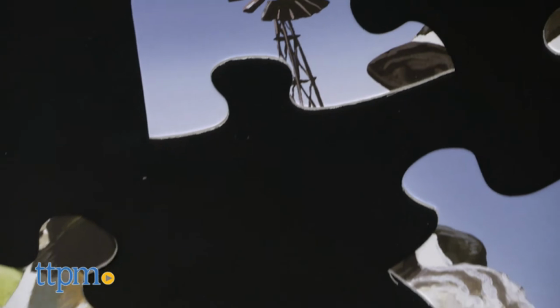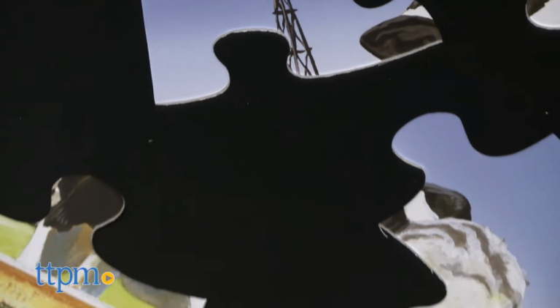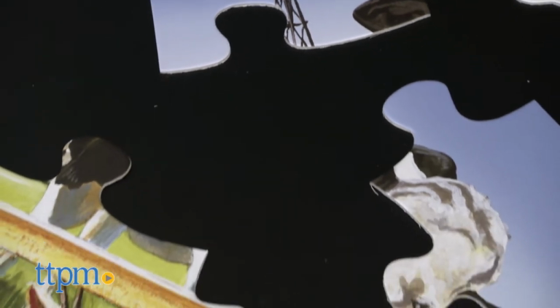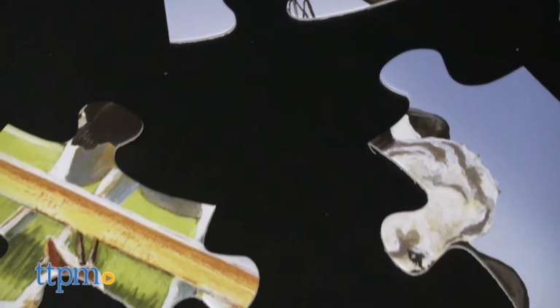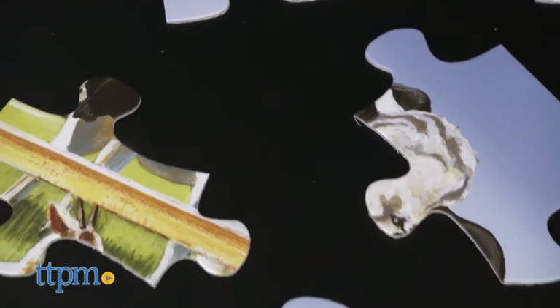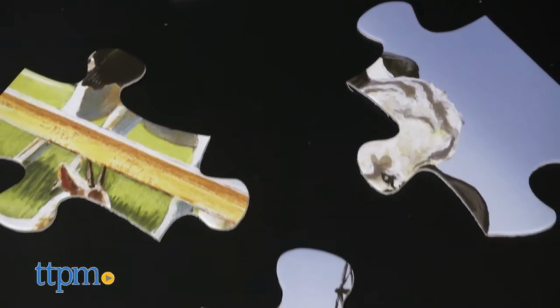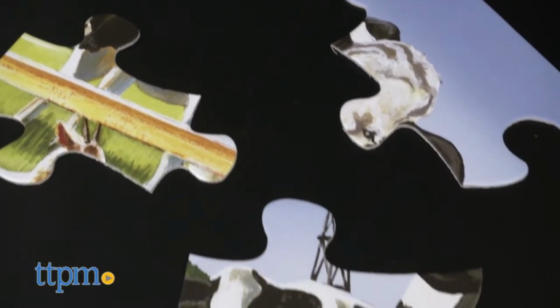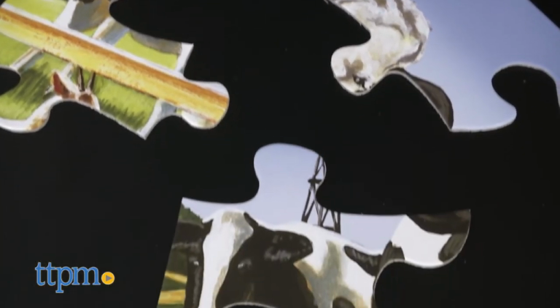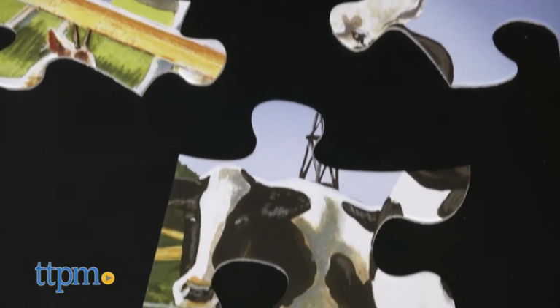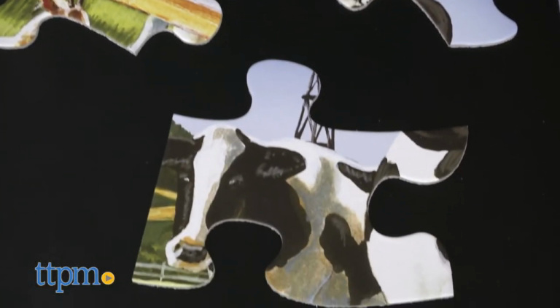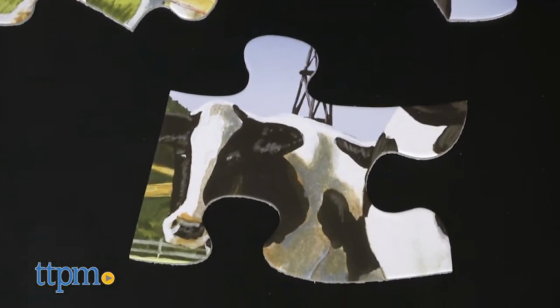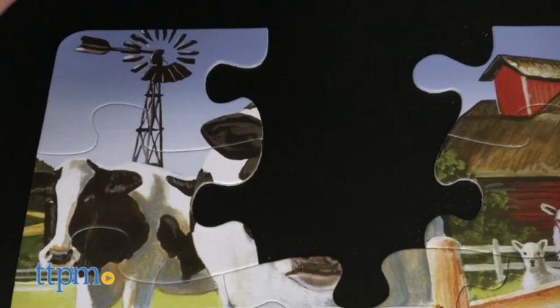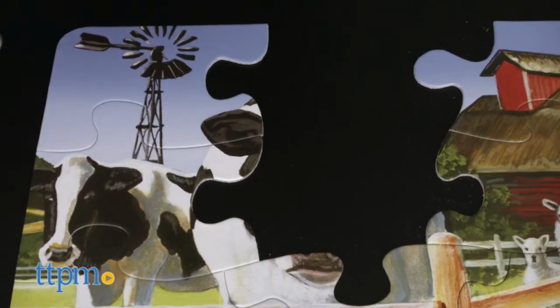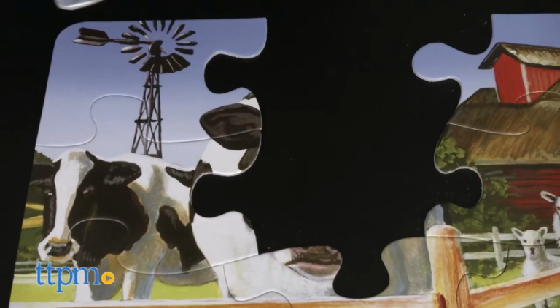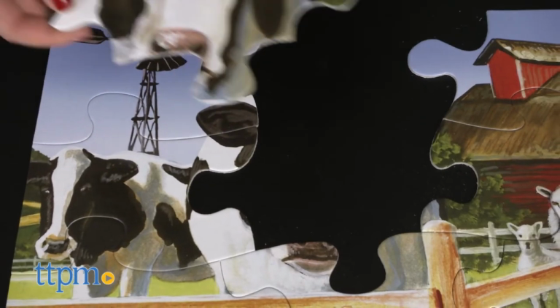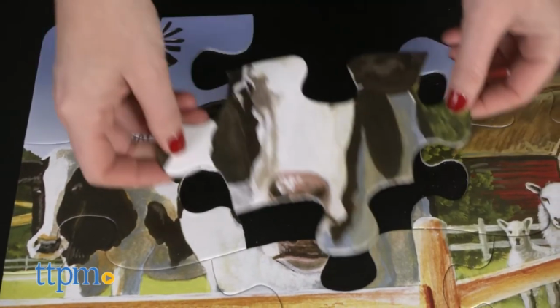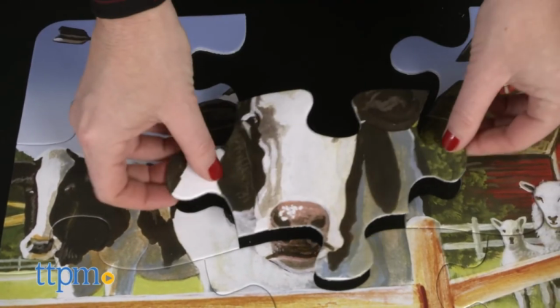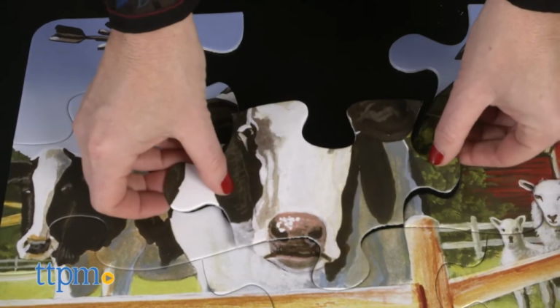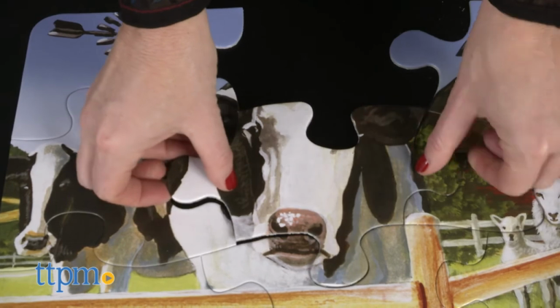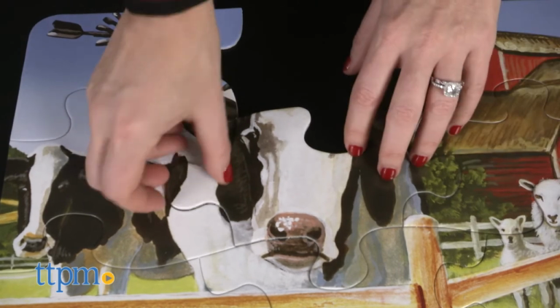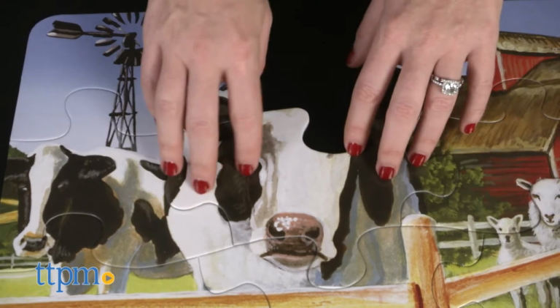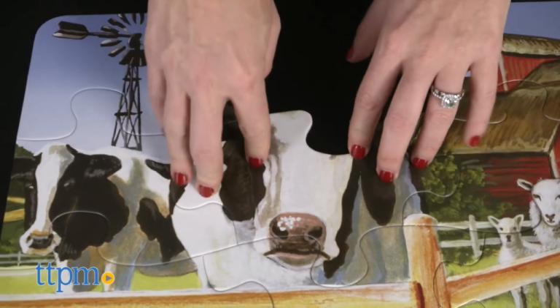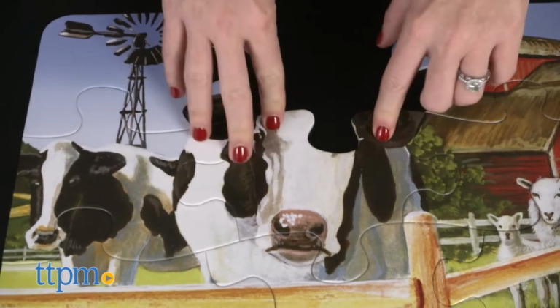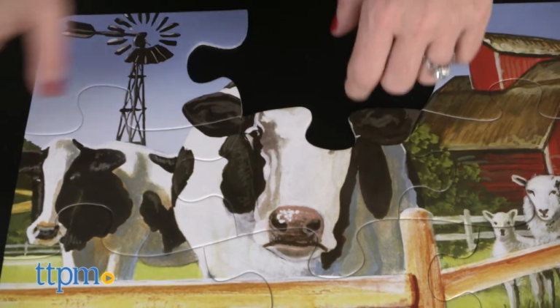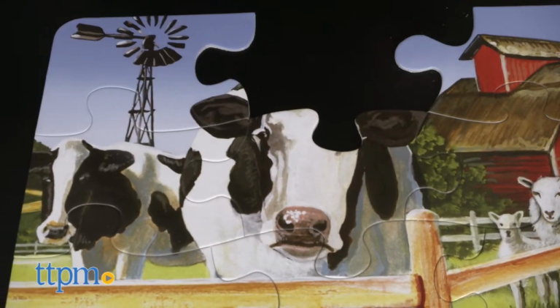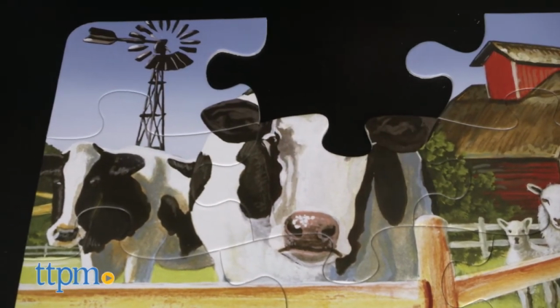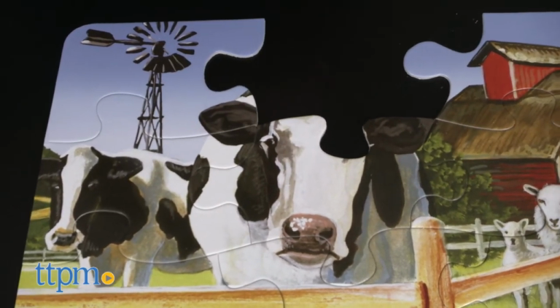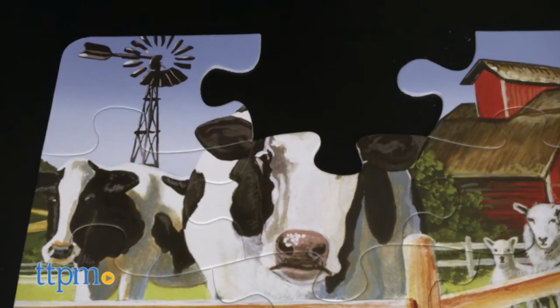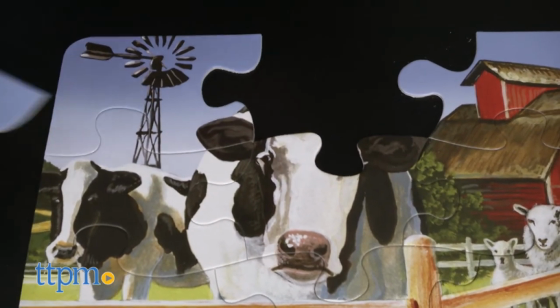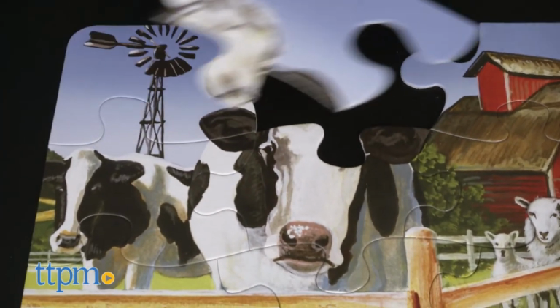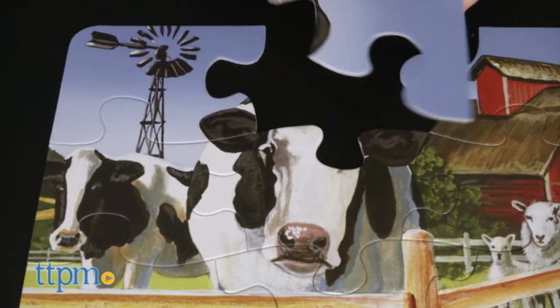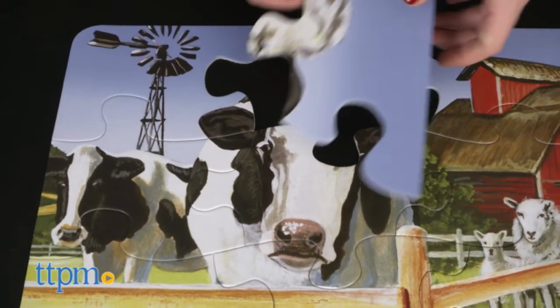Recommended for kids ages 3 and up, this is a well-made puzzle with sturdy cardboard pieces. It's fun for animal lovers and would make a great rainy day activity for any young child.